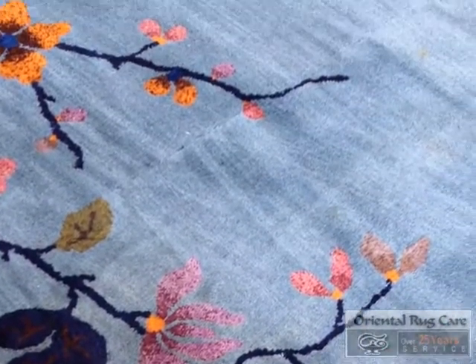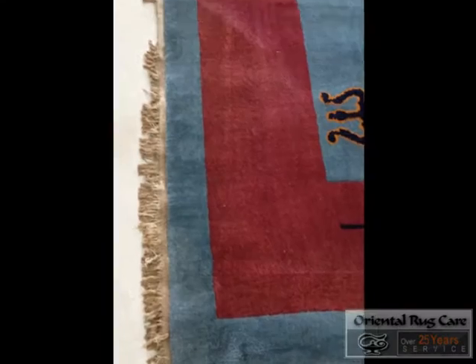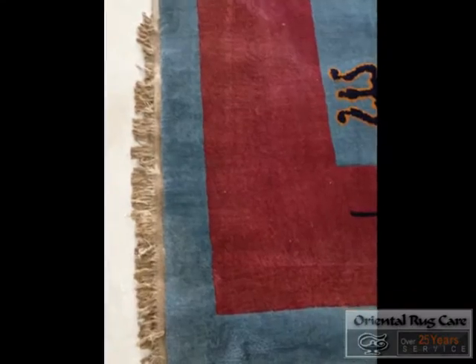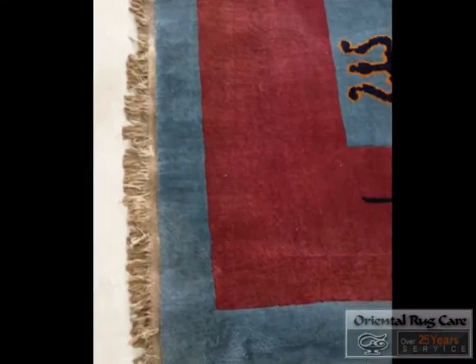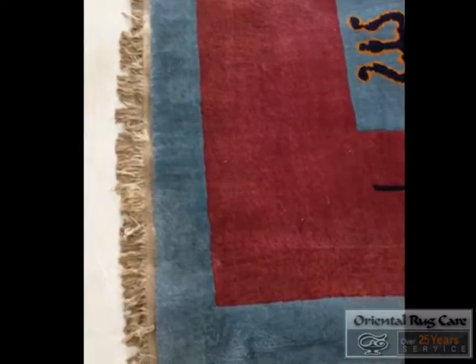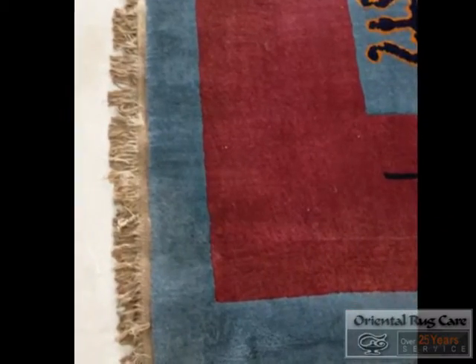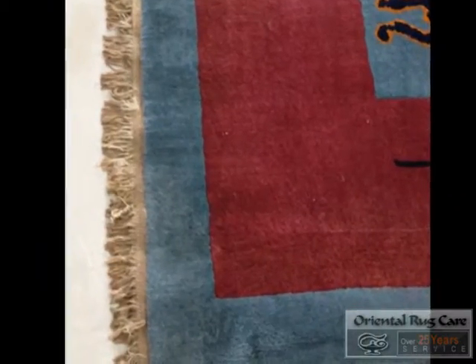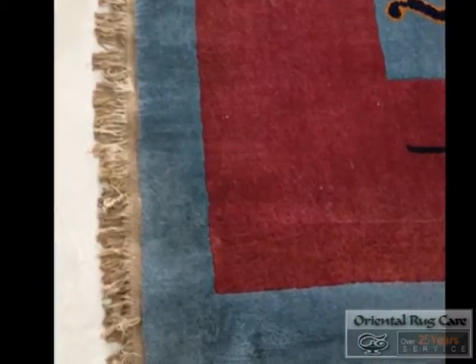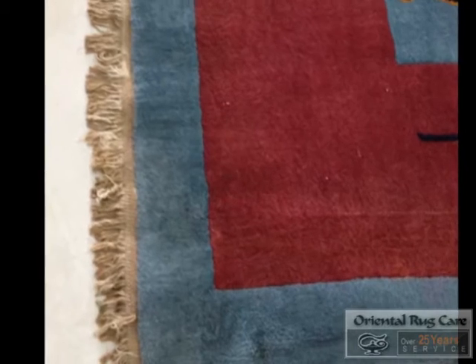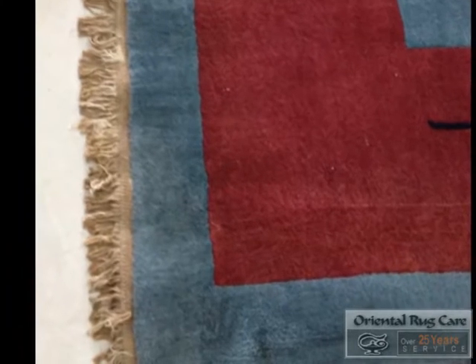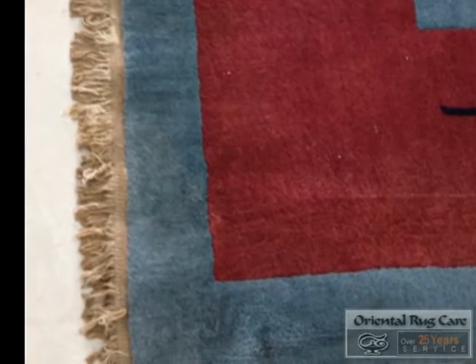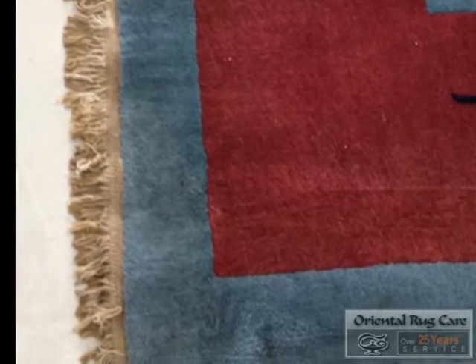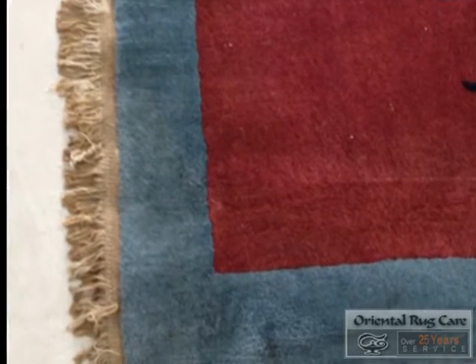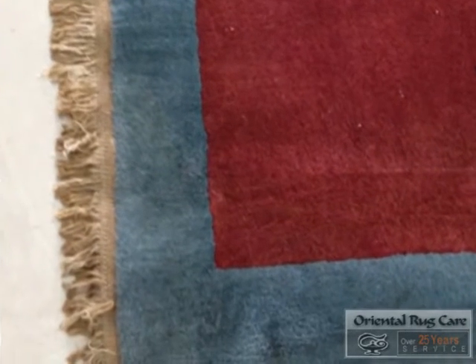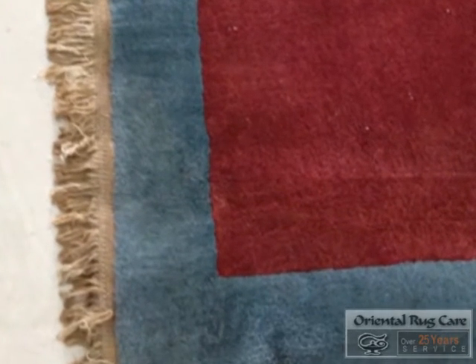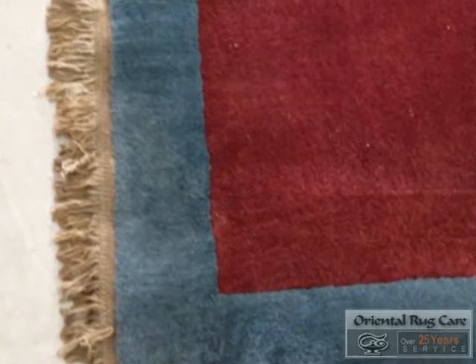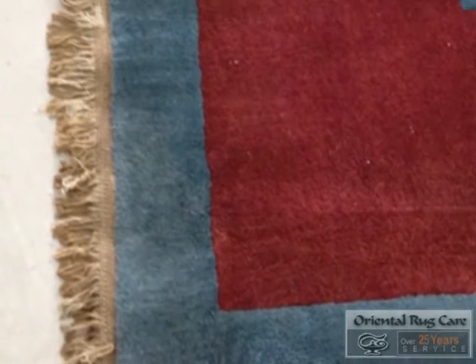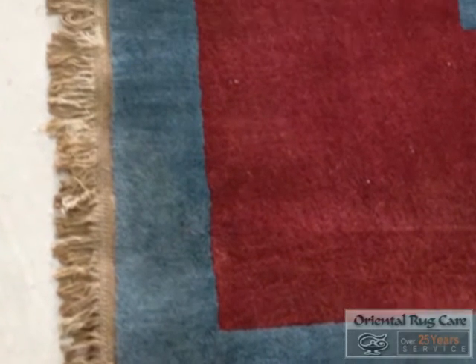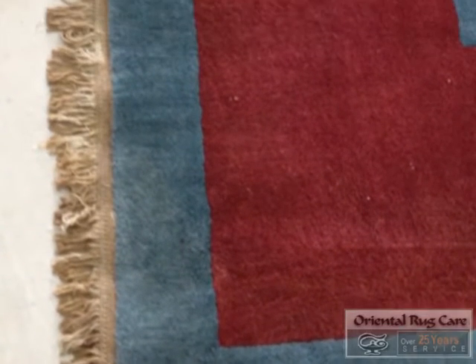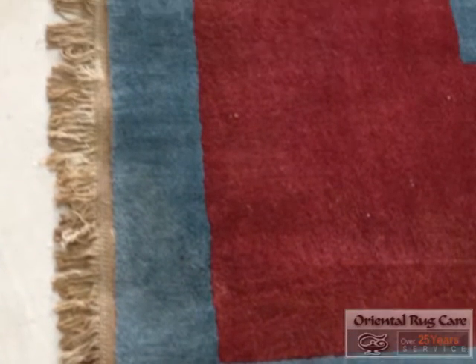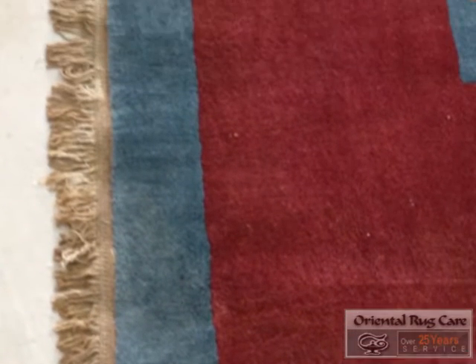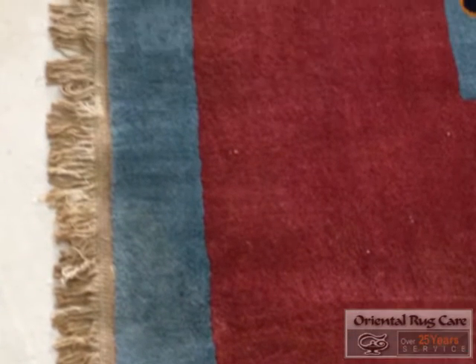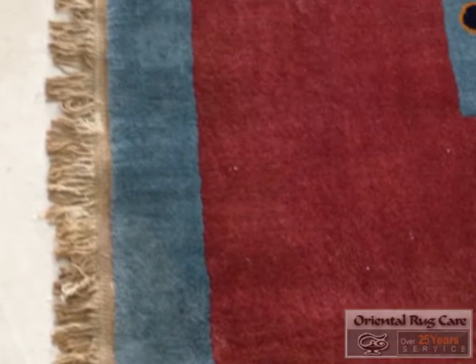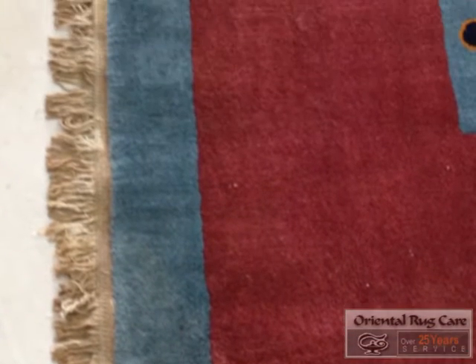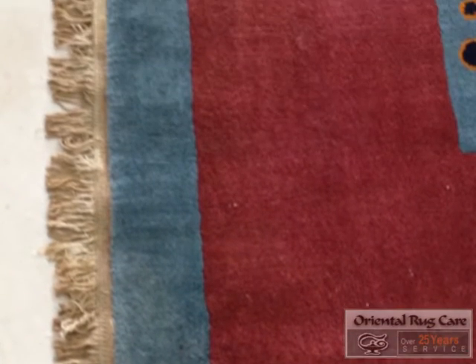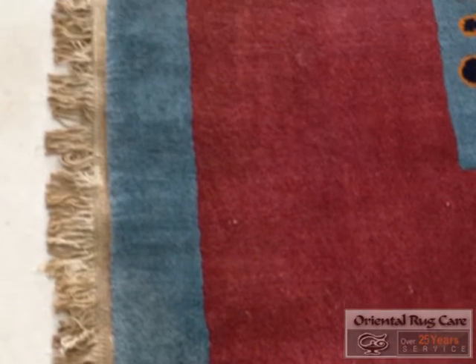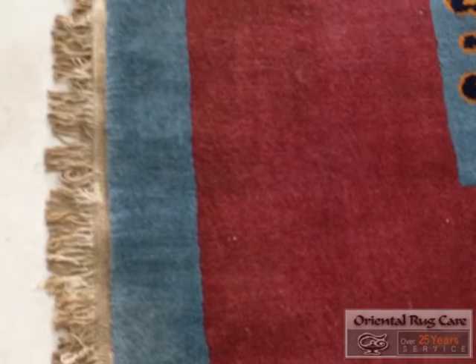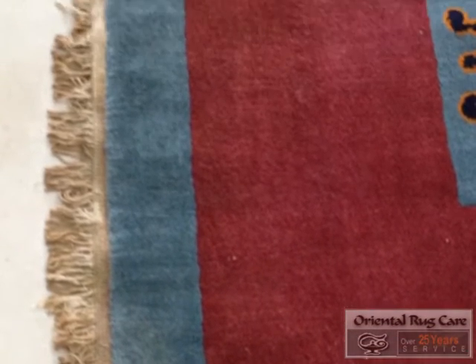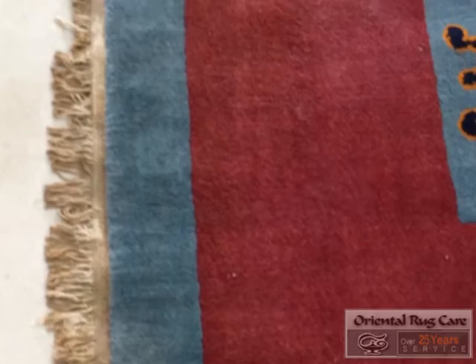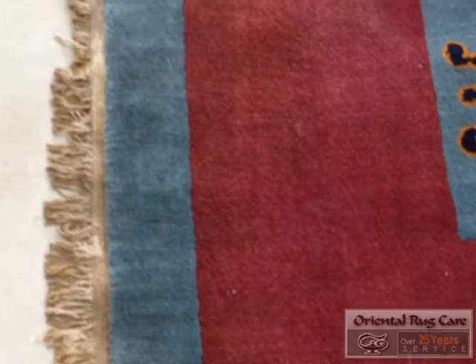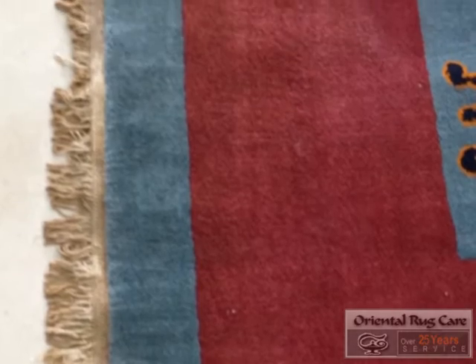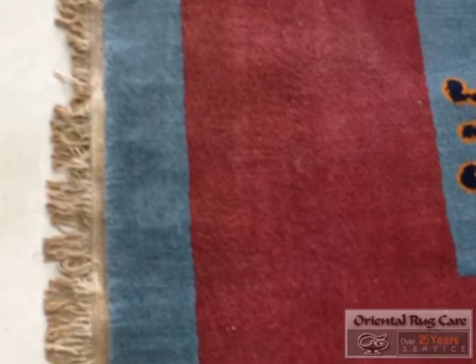Here are the ugly looking fringes, but original, which is fantastic. This is a wonderful old piece.